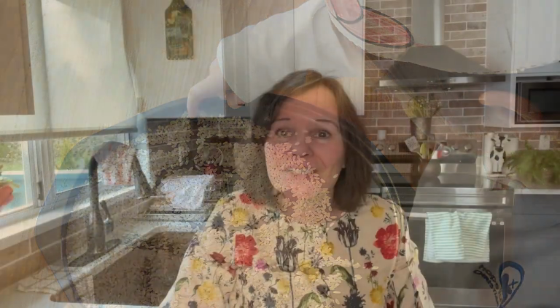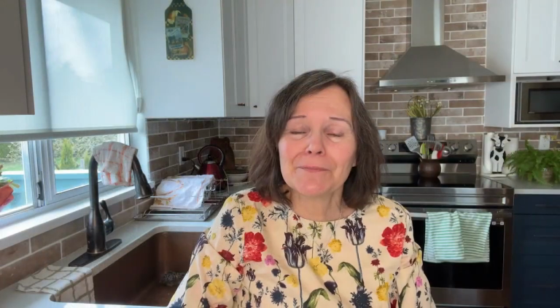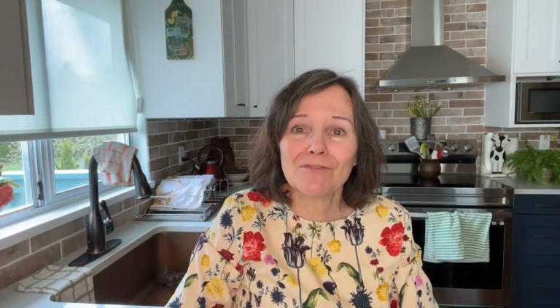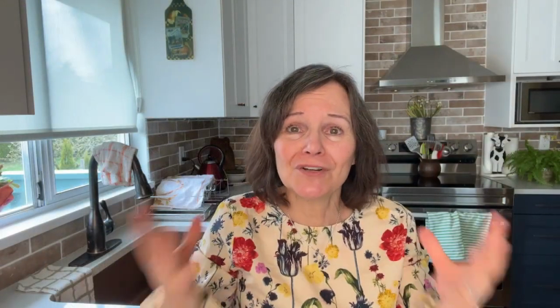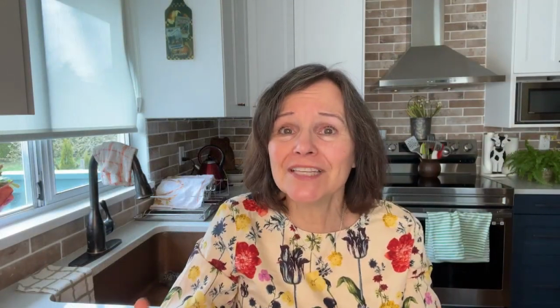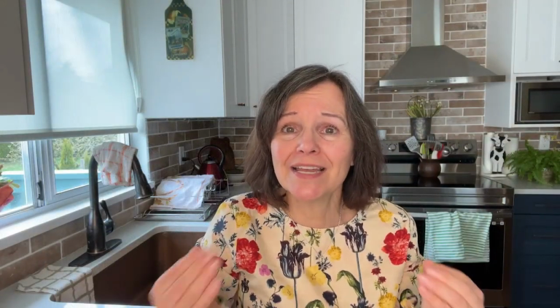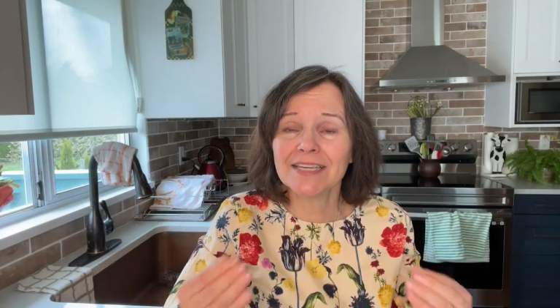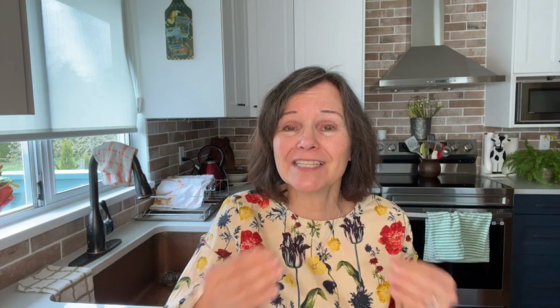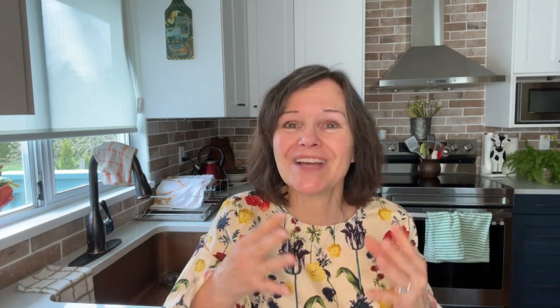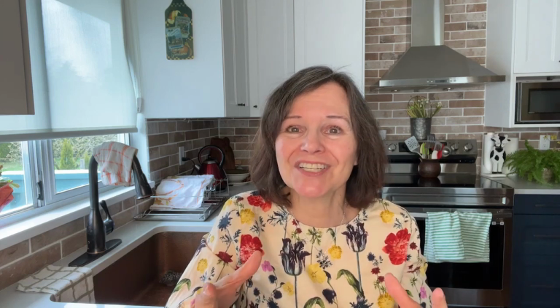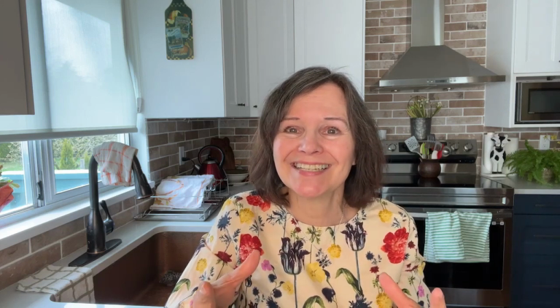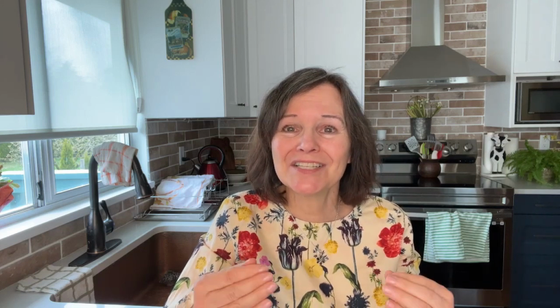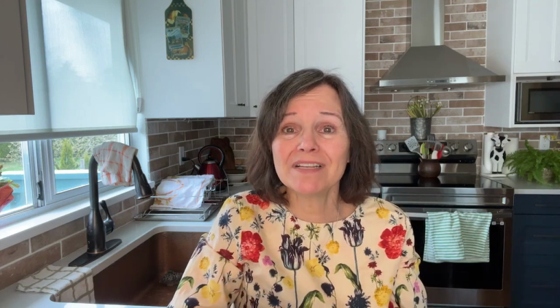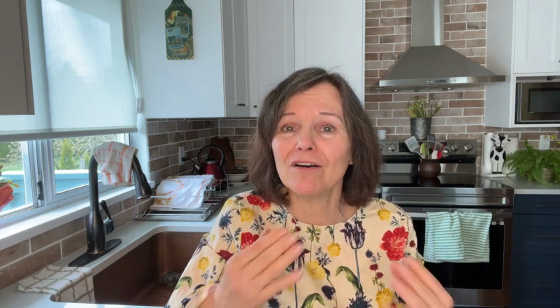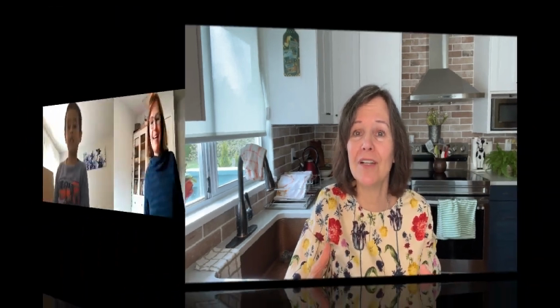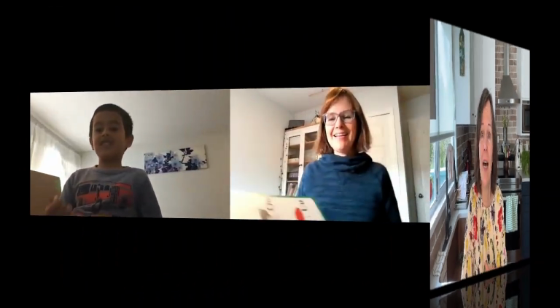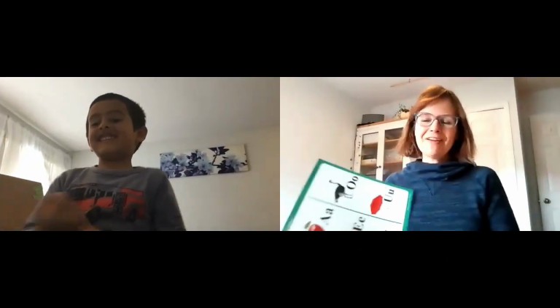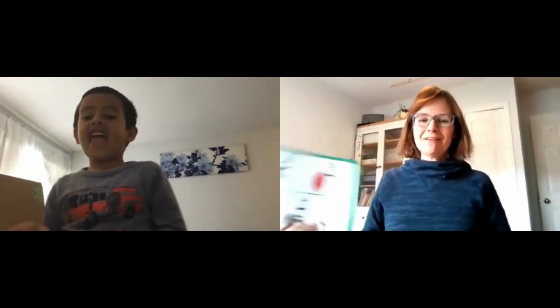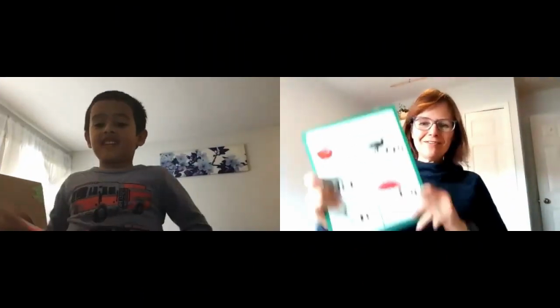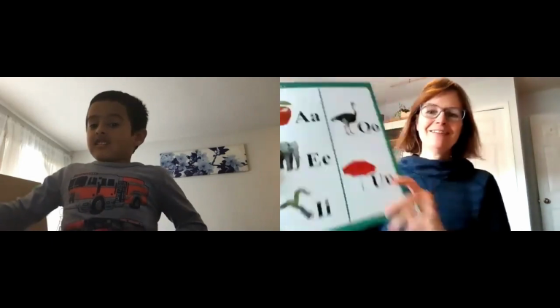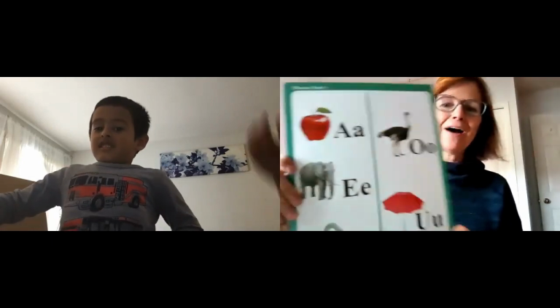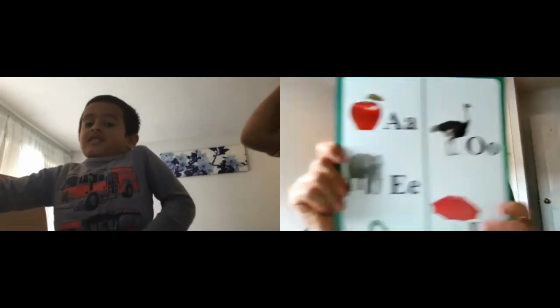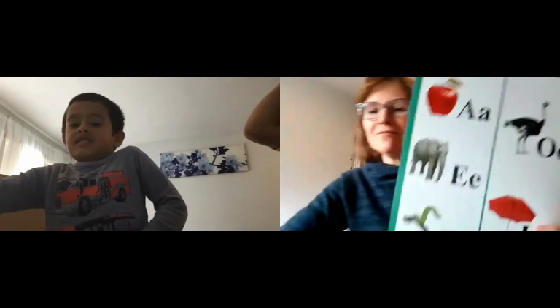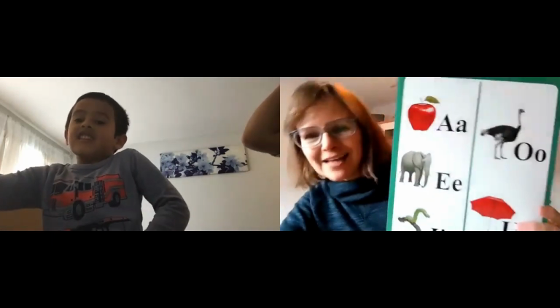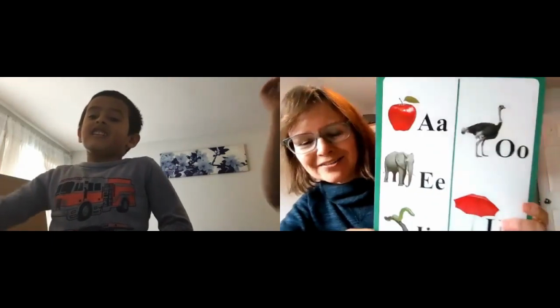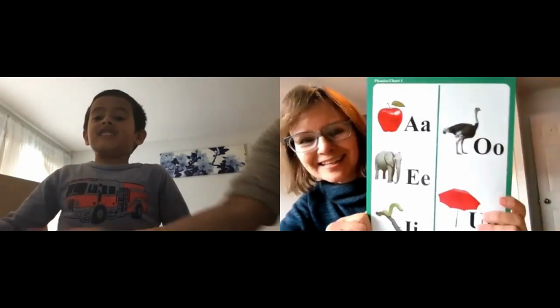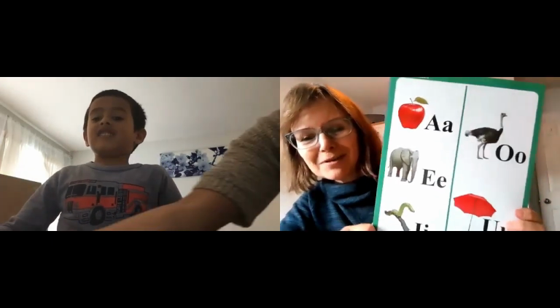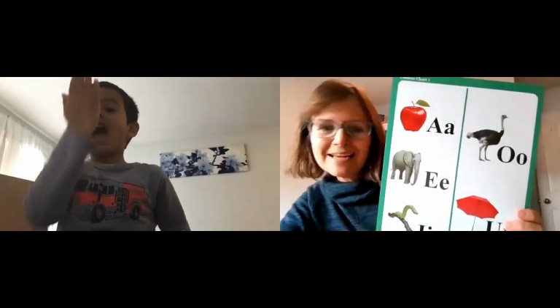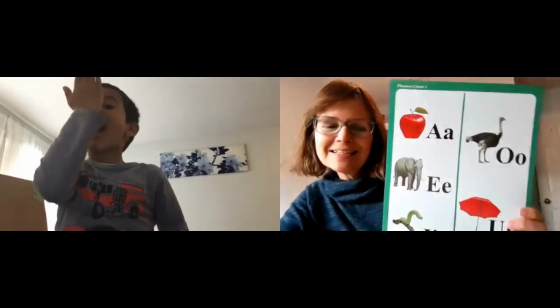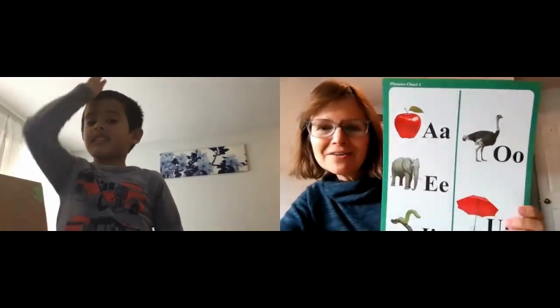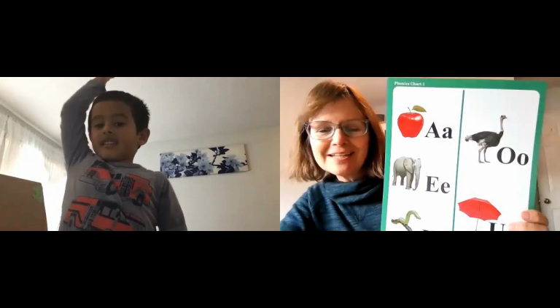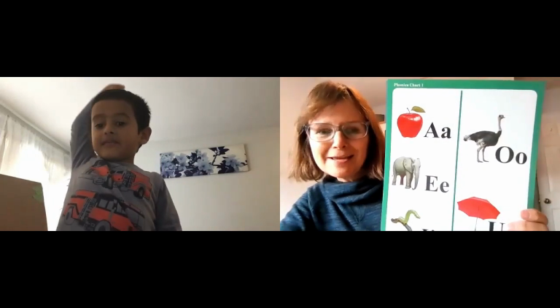For short vowel sounds, I like to give a special action — this is really helpful. And we're going to review the vowel sharp vowel sounds. Can you give me that sound and the name?